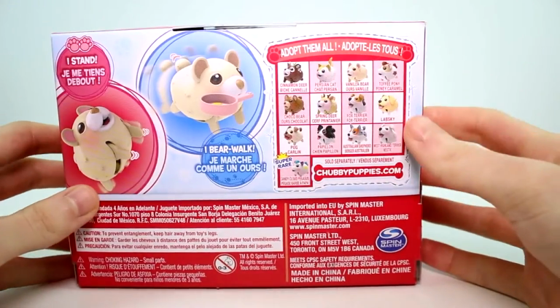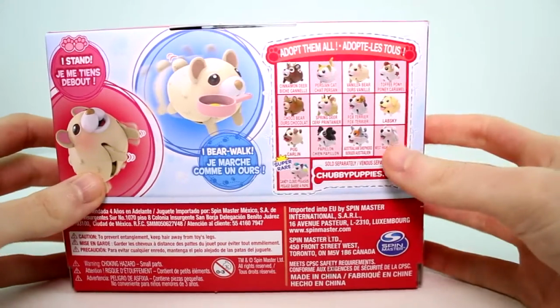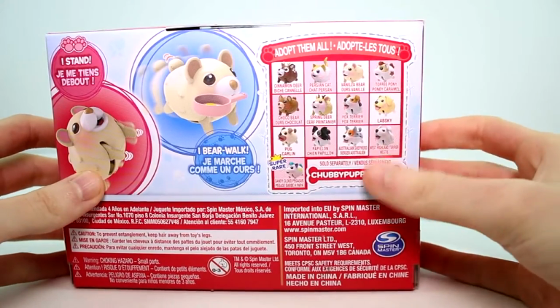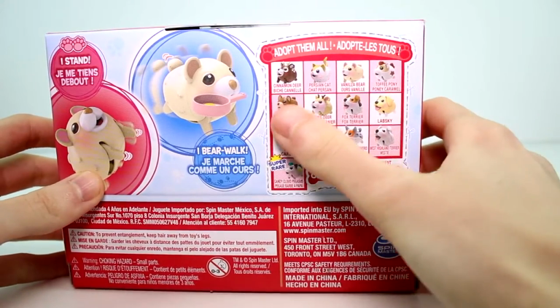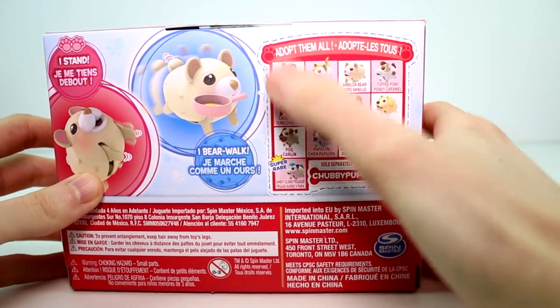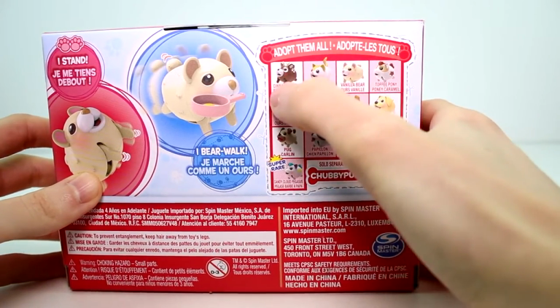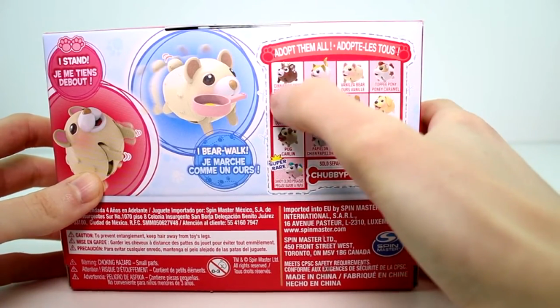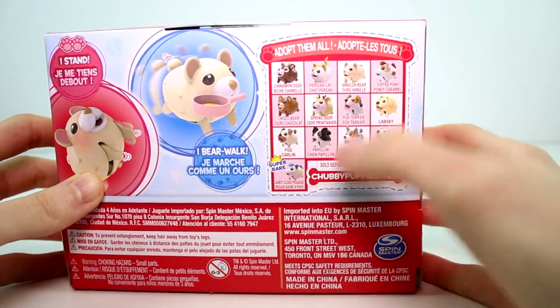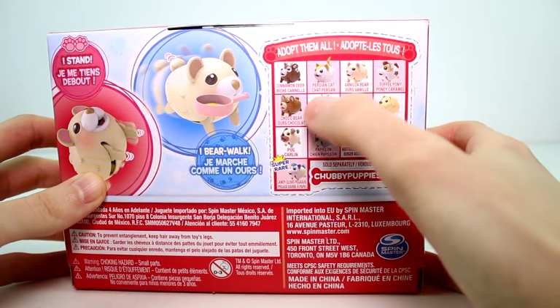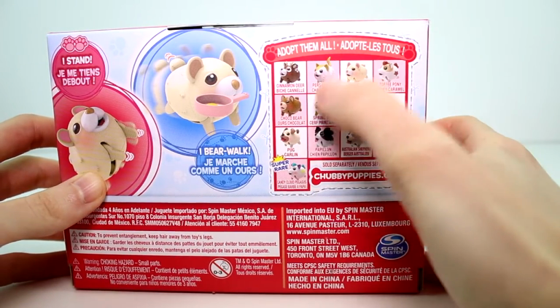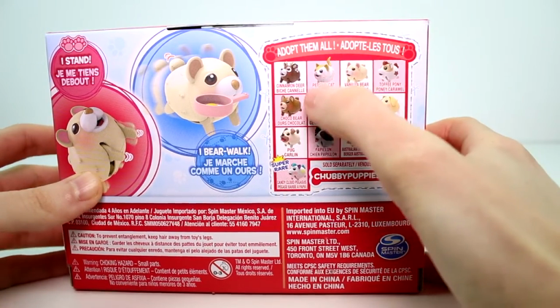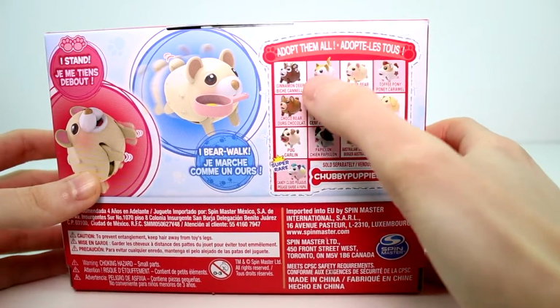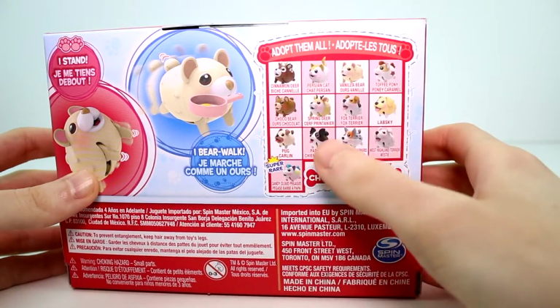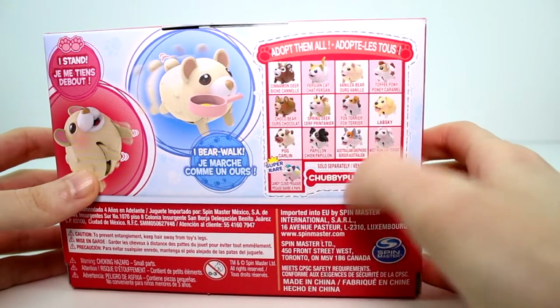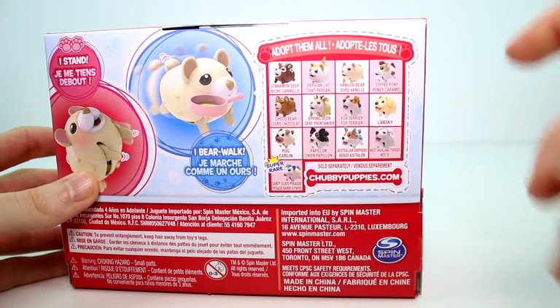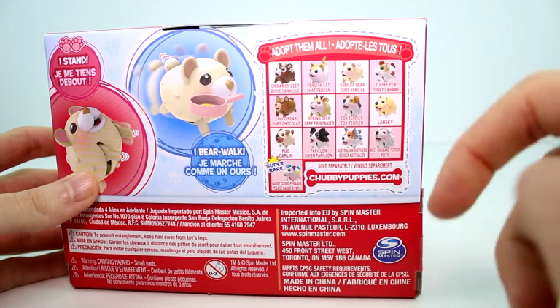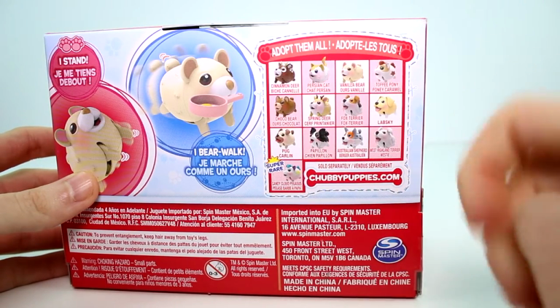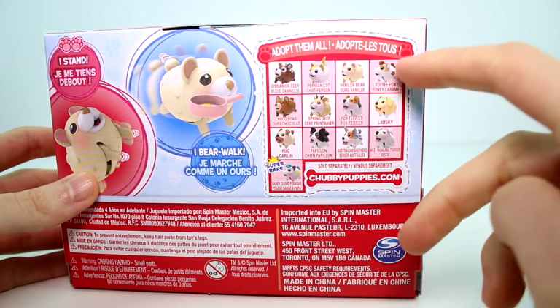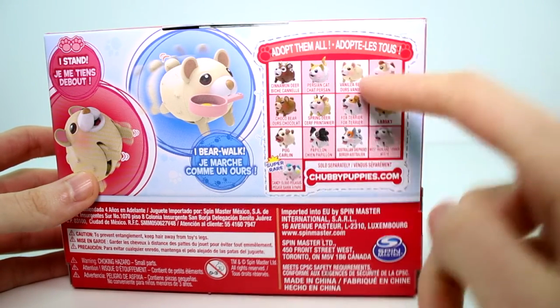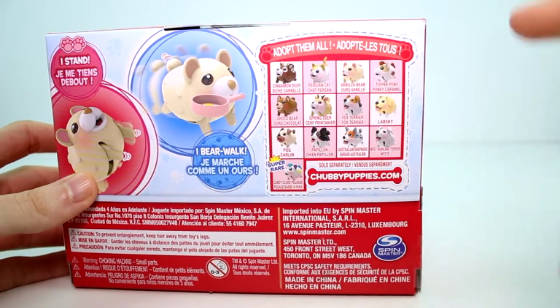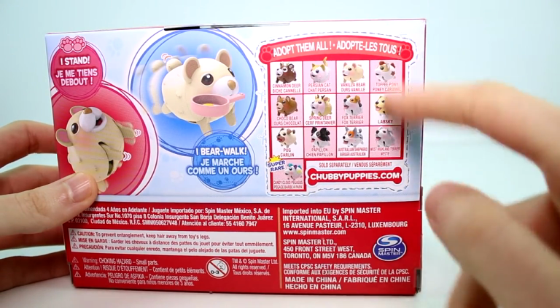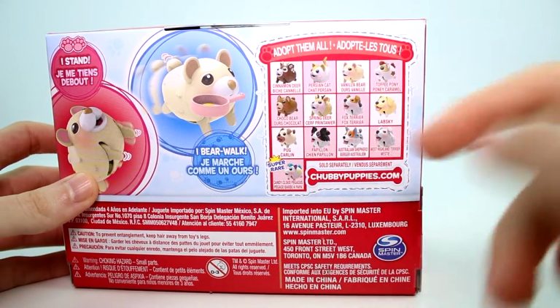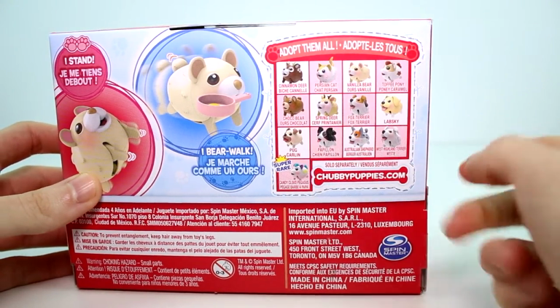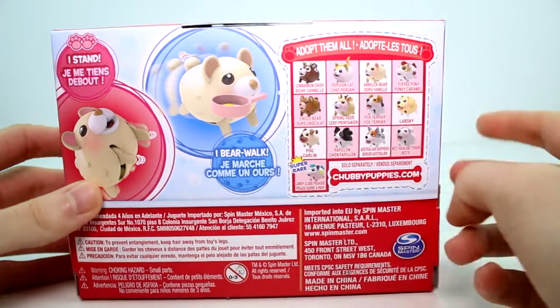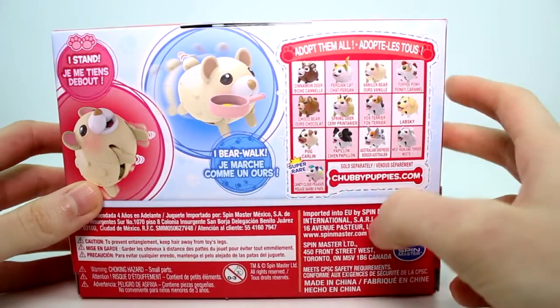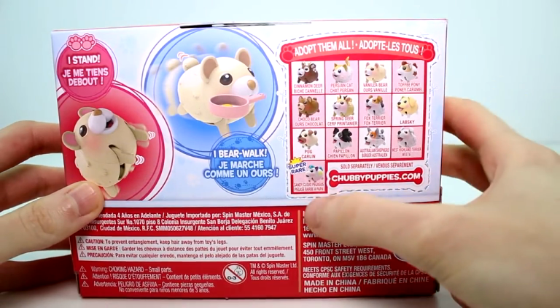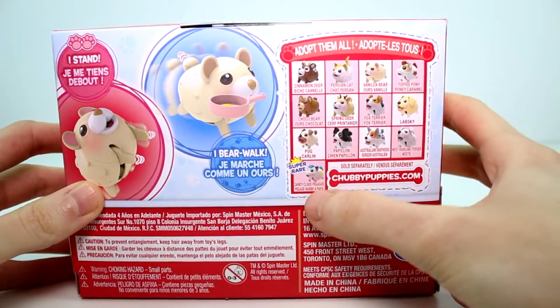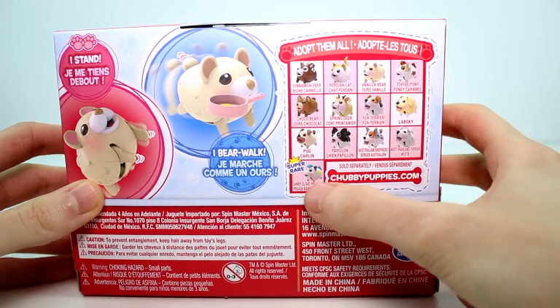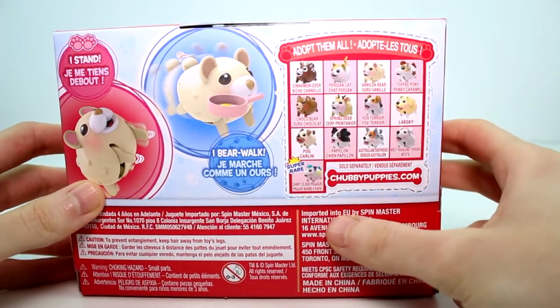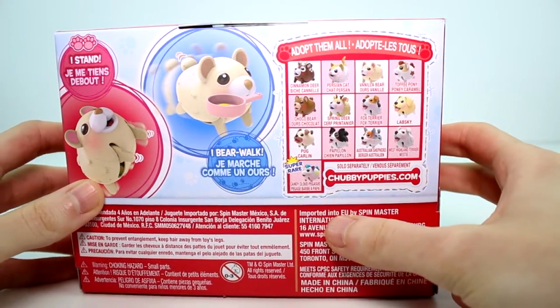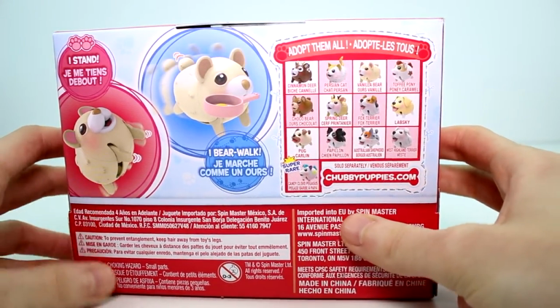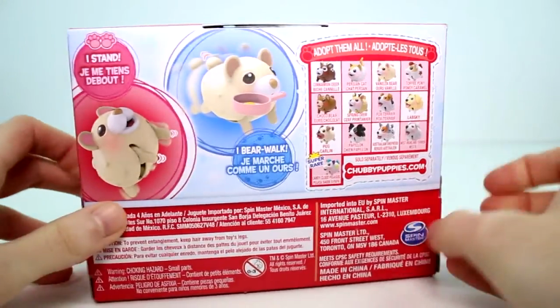Here are some of the ones that you can collect. I've already found the cinnamon deer. I have the Persian cap, but I need to review that with you guys, and obviously I have the vanilla bear, but the rest I don't have yet. Still looking for them and the super rare one — I need to find the super rare Pegasus.